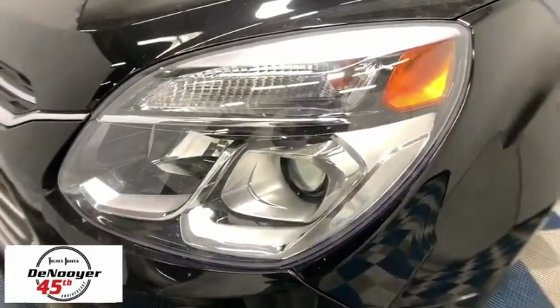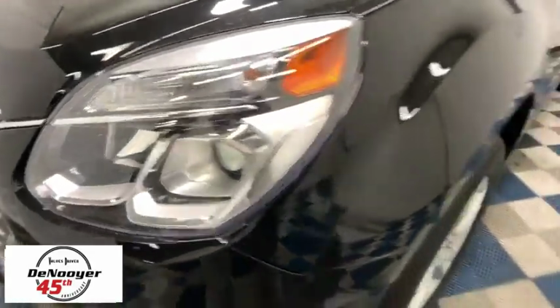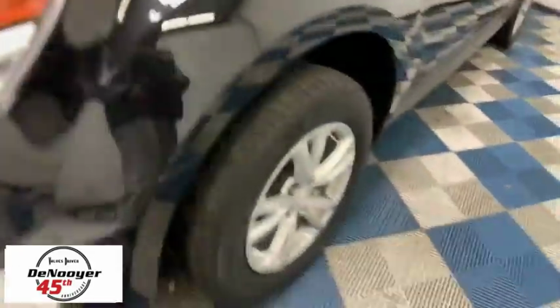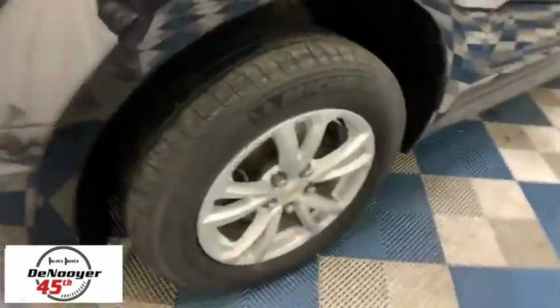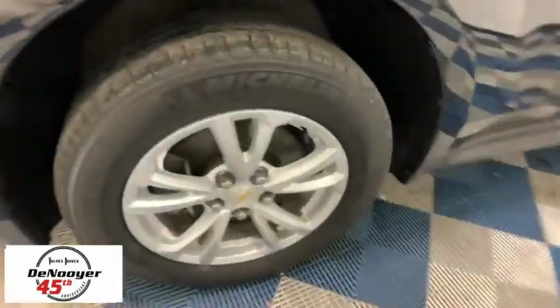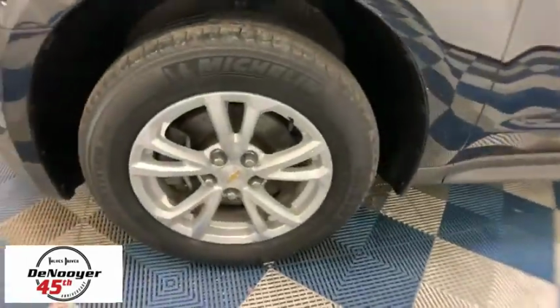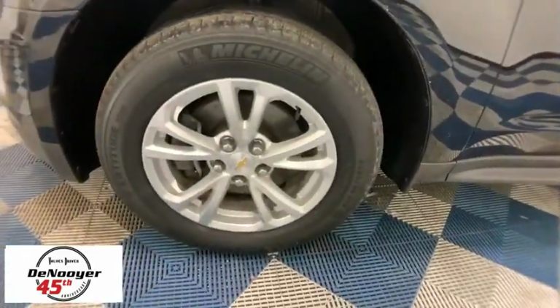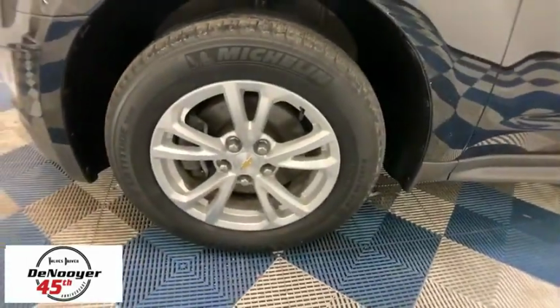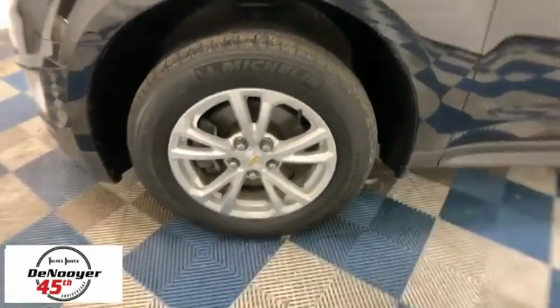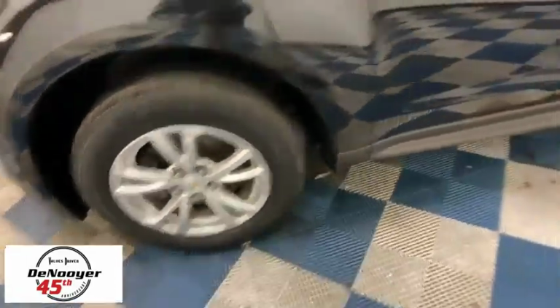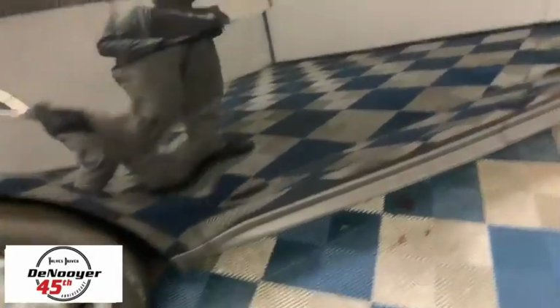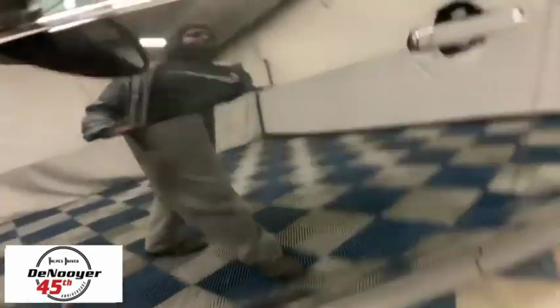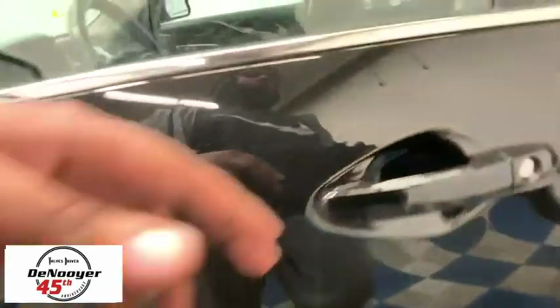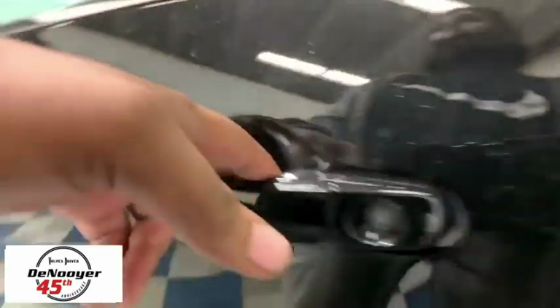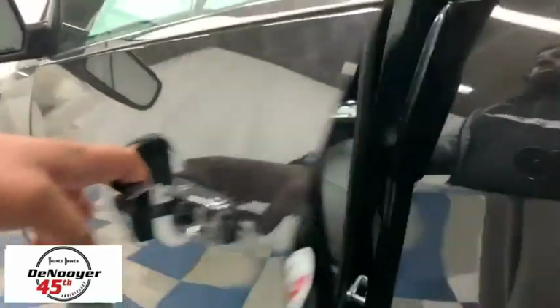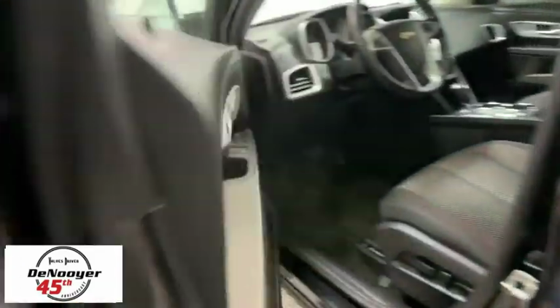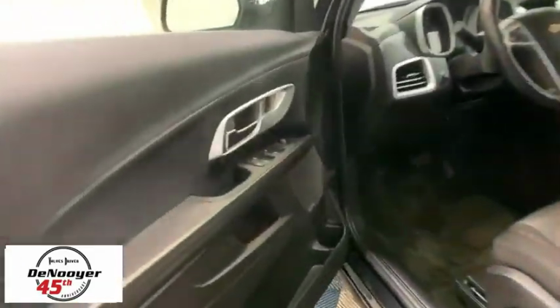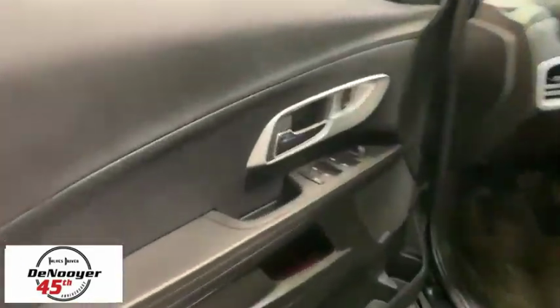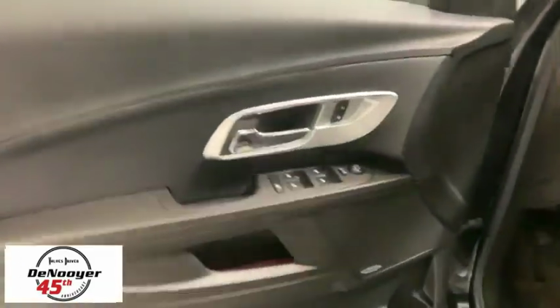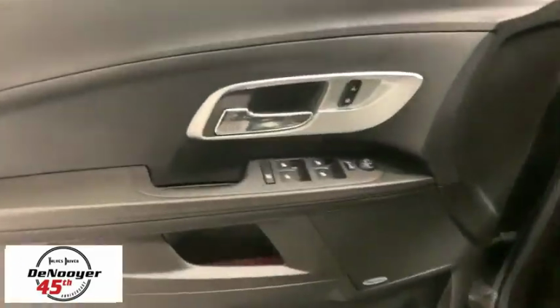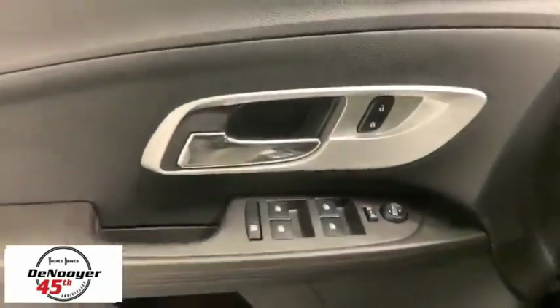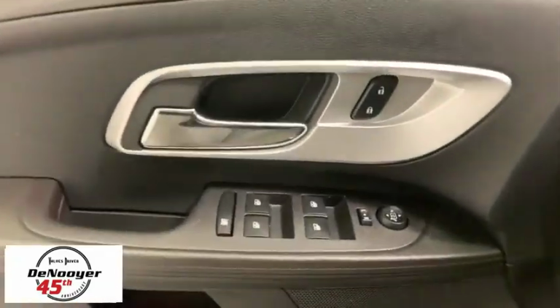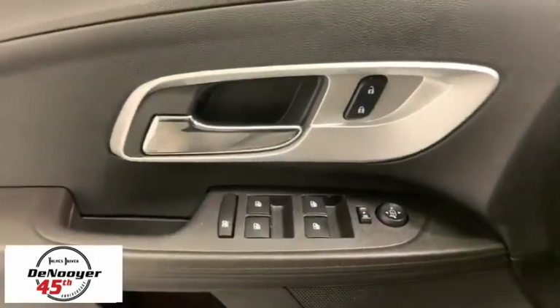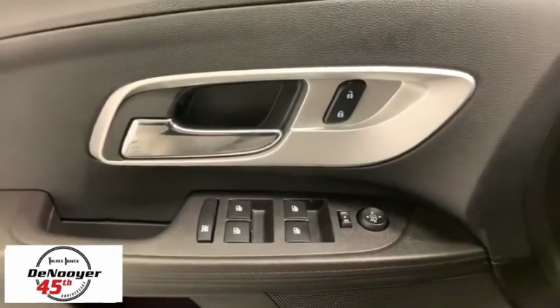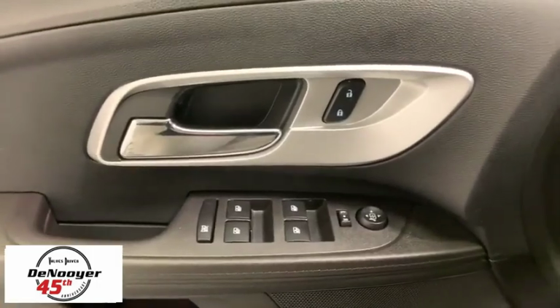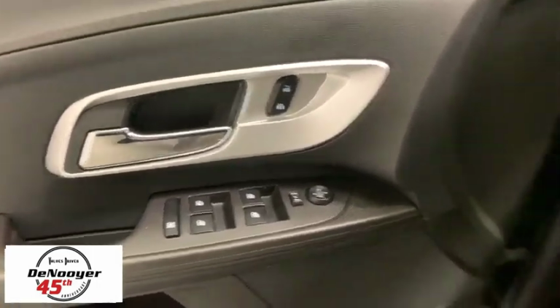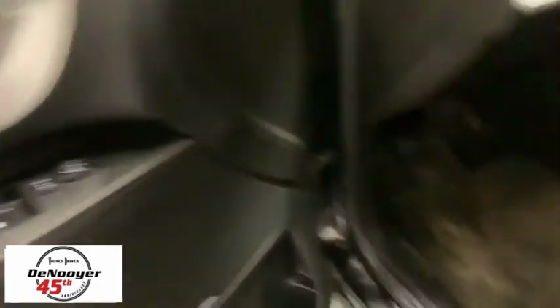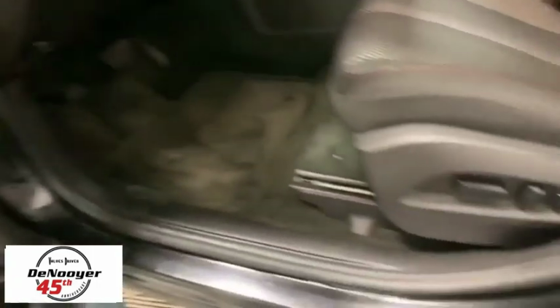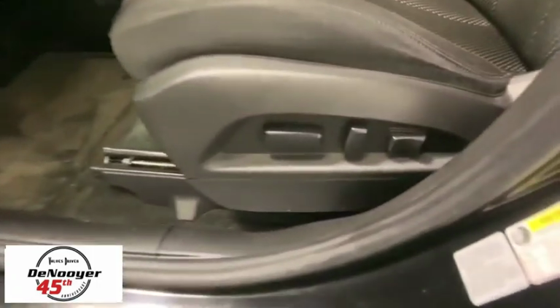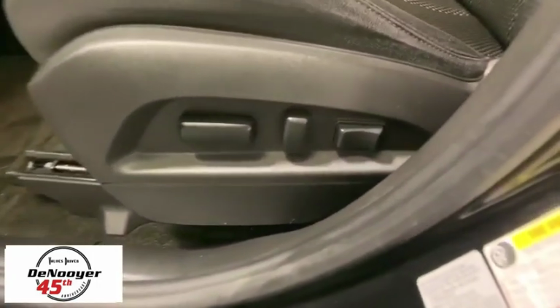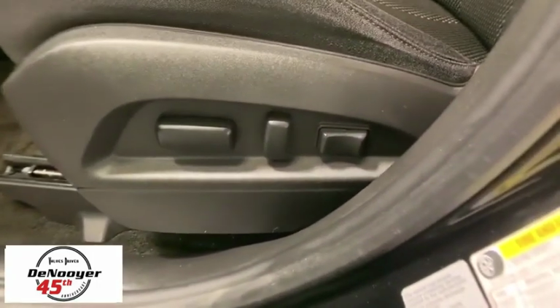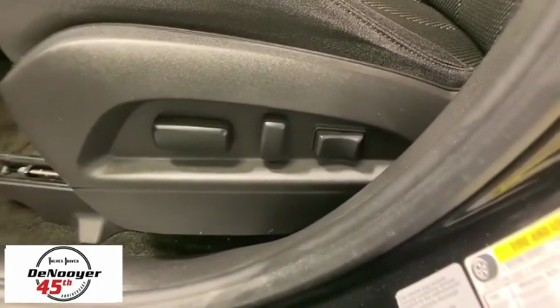Here are some of this vehicle's great options: traction control, dual airbags, power steering, four-wheel disc brakes, compass, electronic stability control, power windows, rear window defroster, and security system.